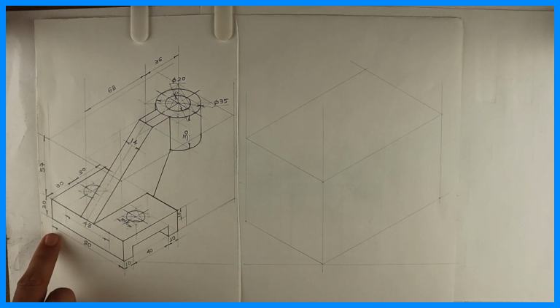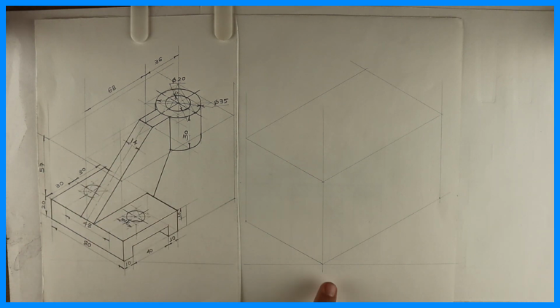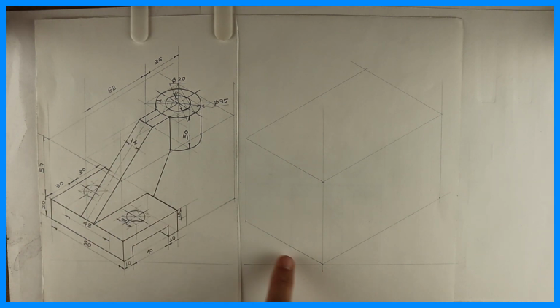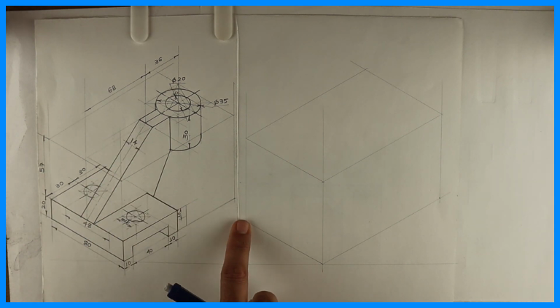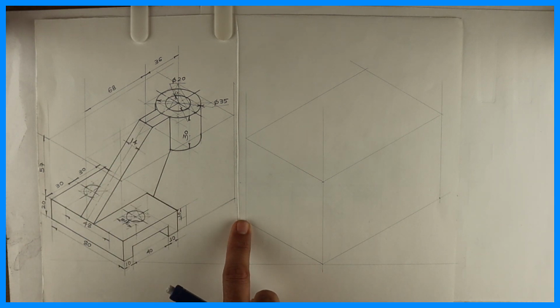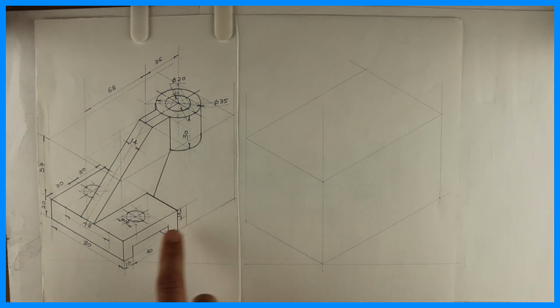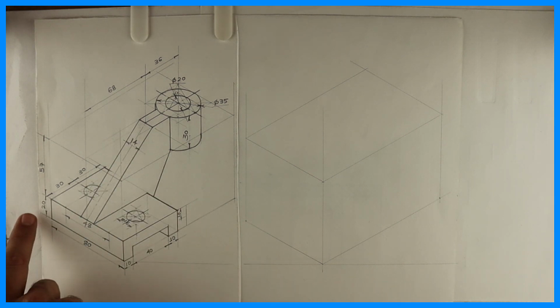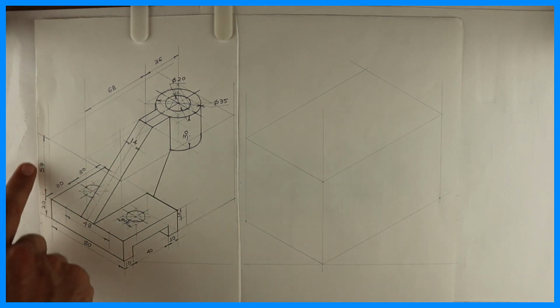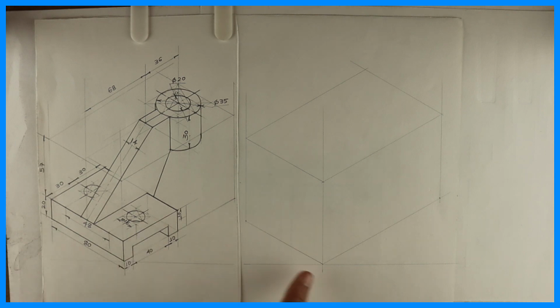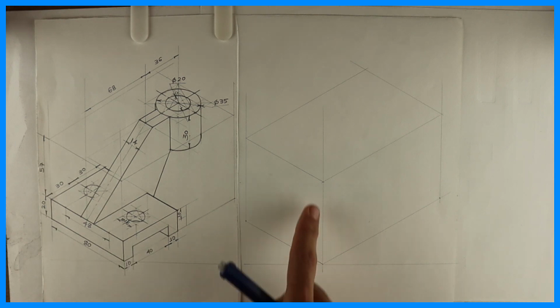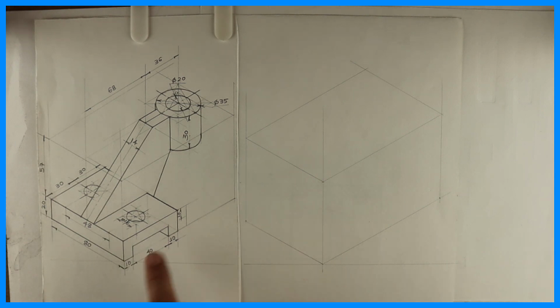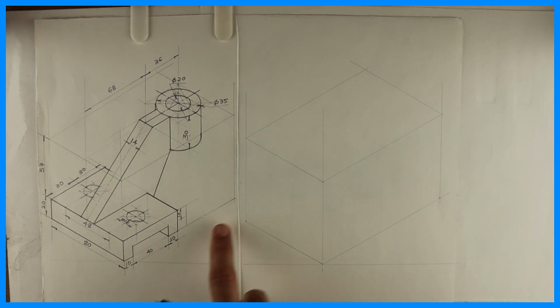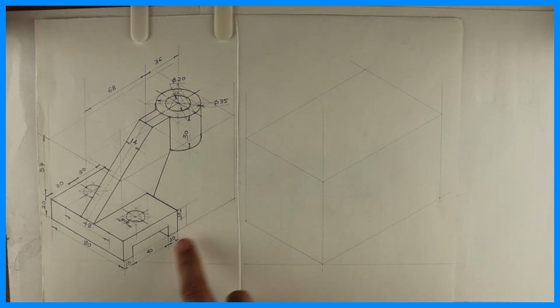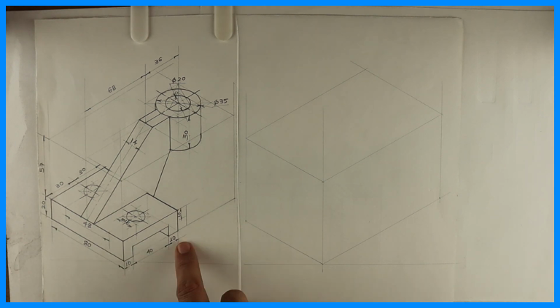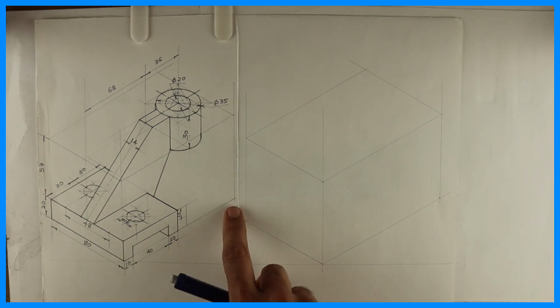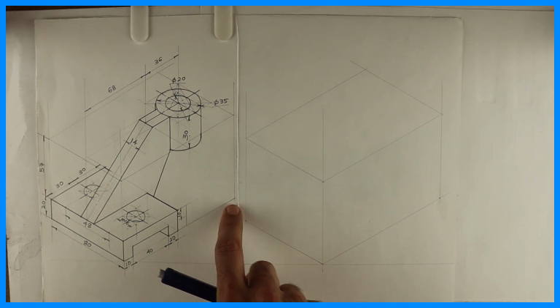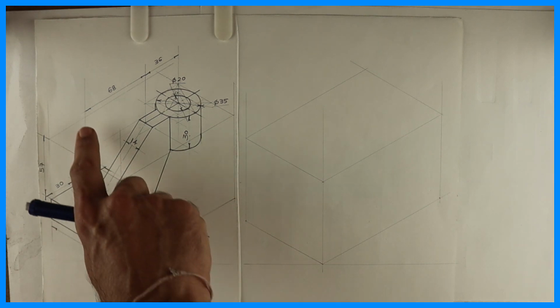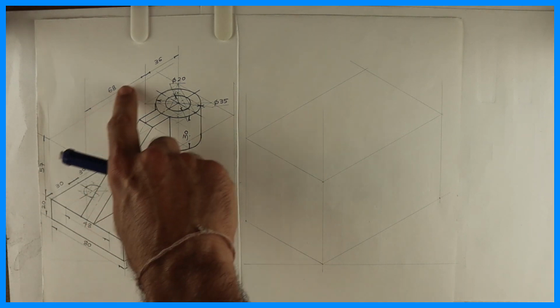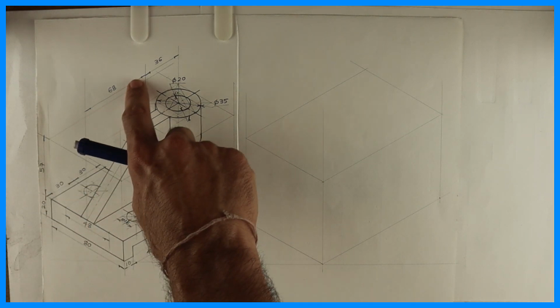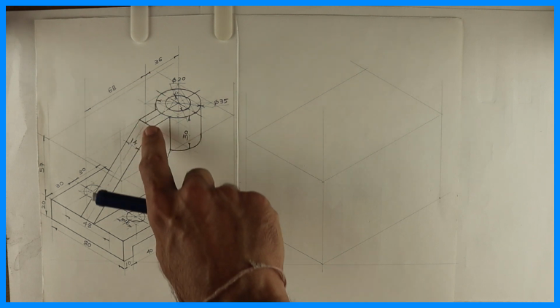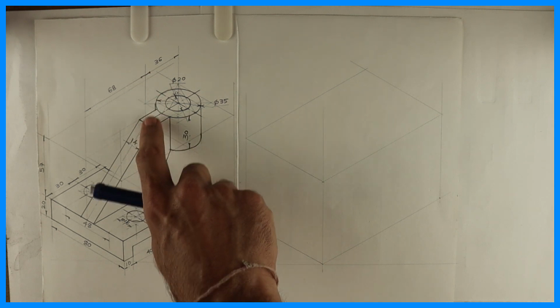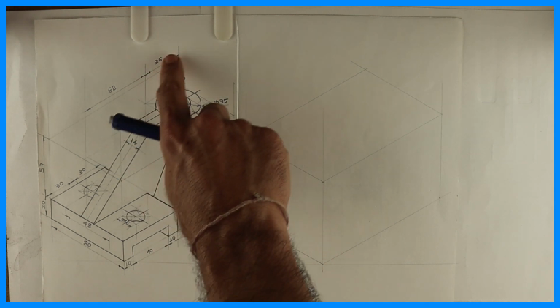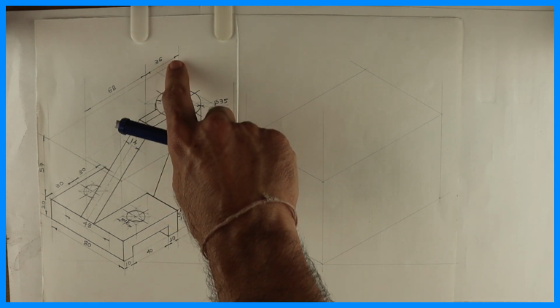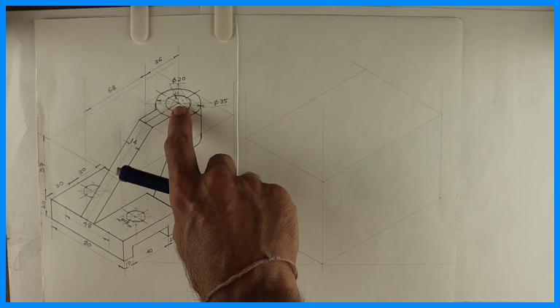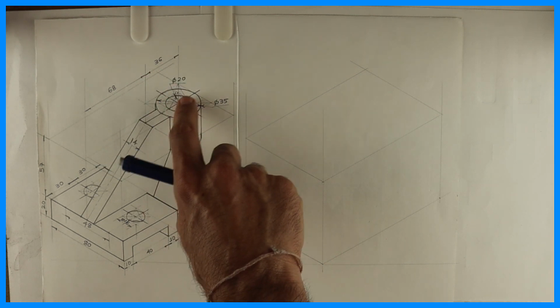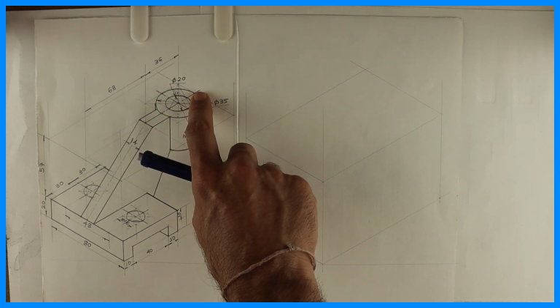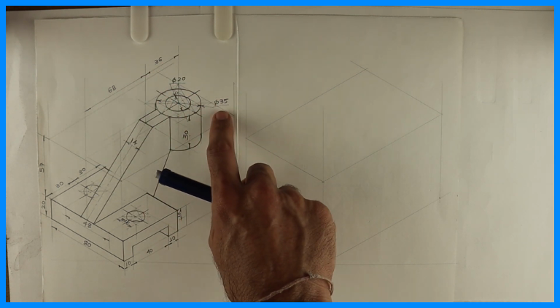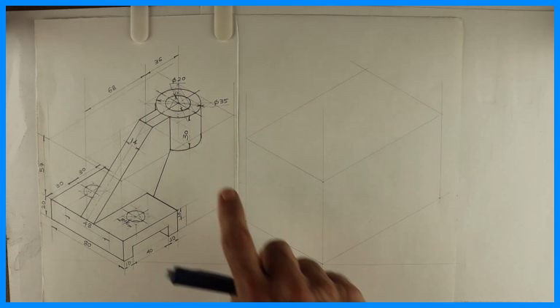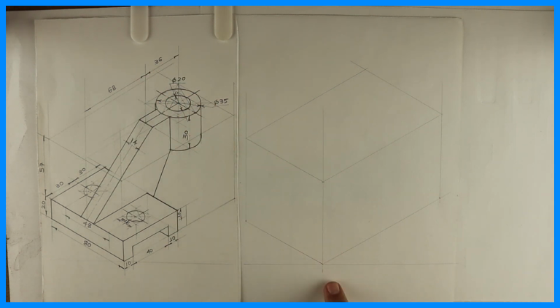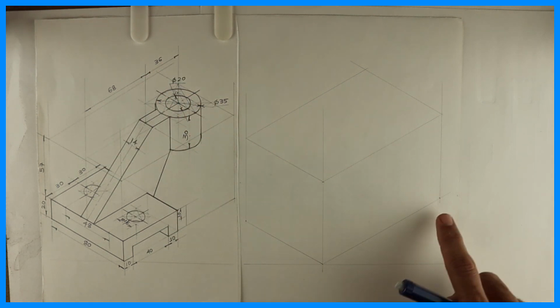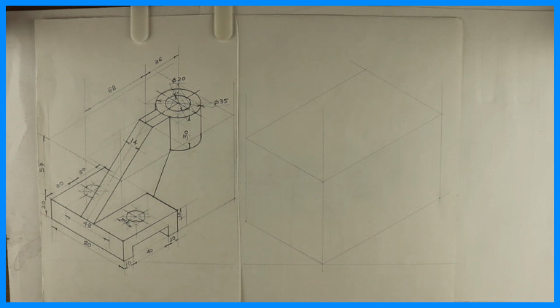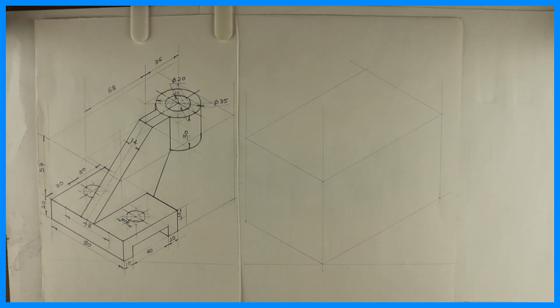So this is 80 on the left side. Height is 57 plus 20, which is 77. But the length is 68 plus 36 plus 17.5, so it will be 121.5.